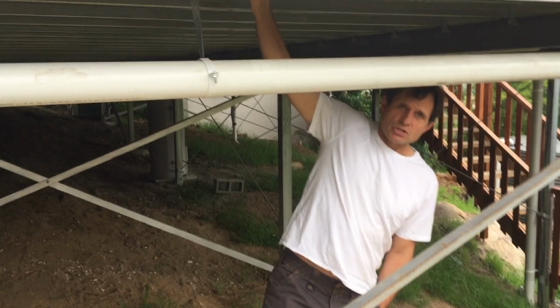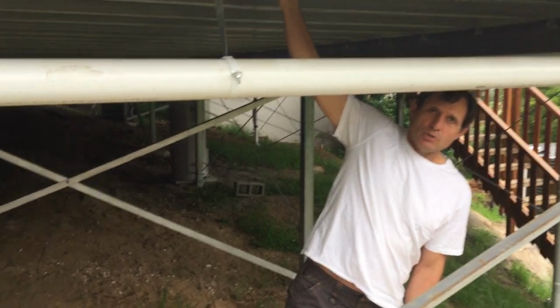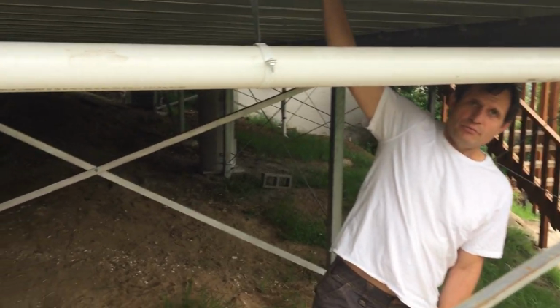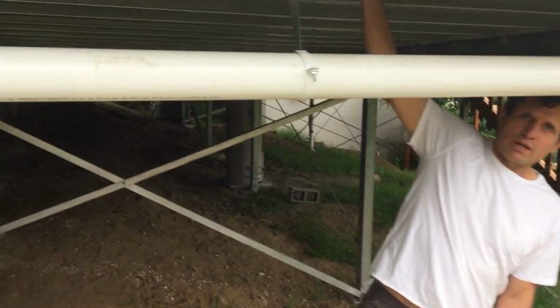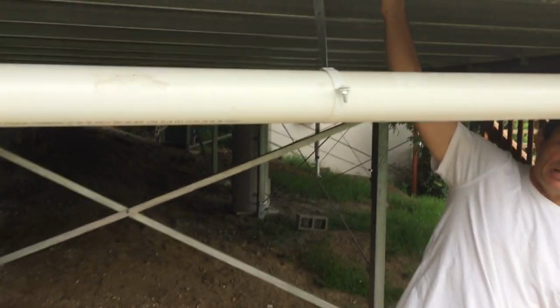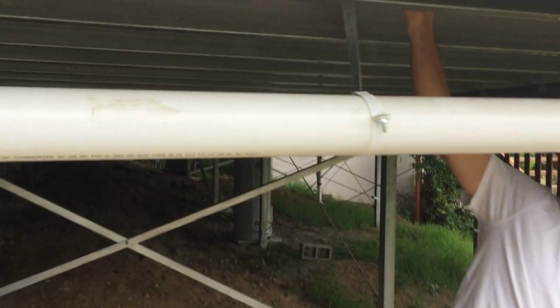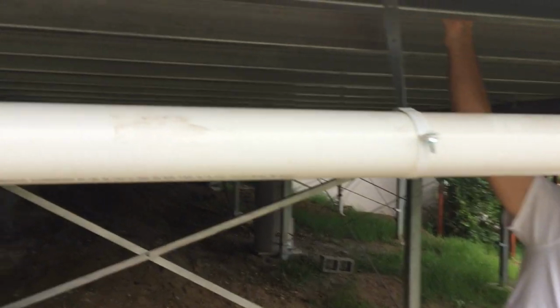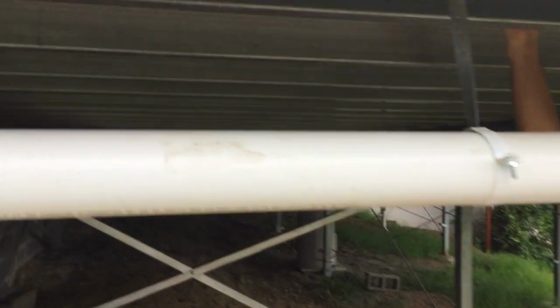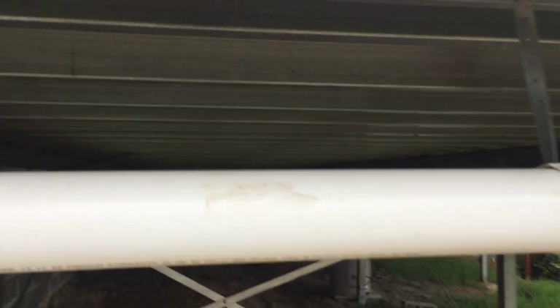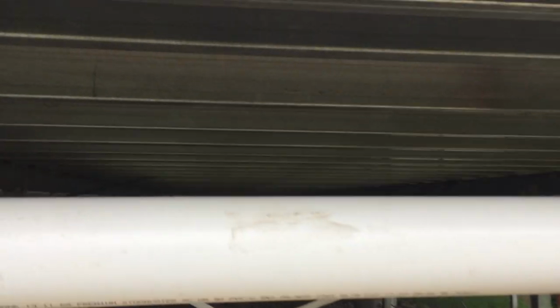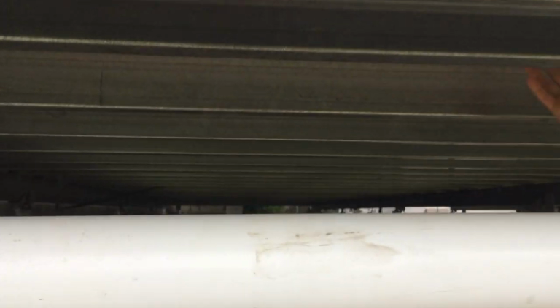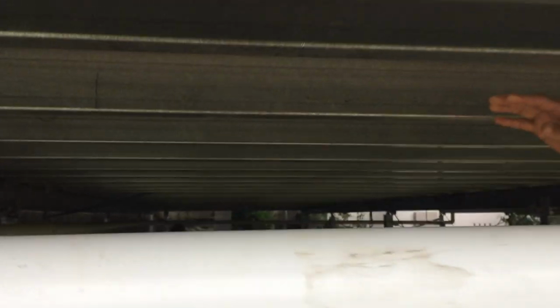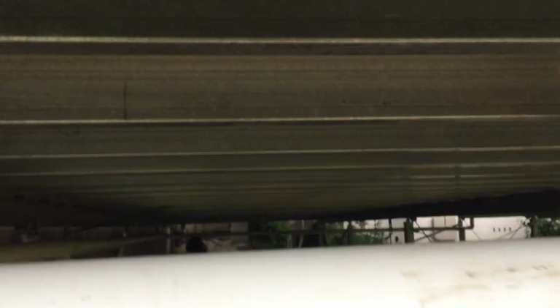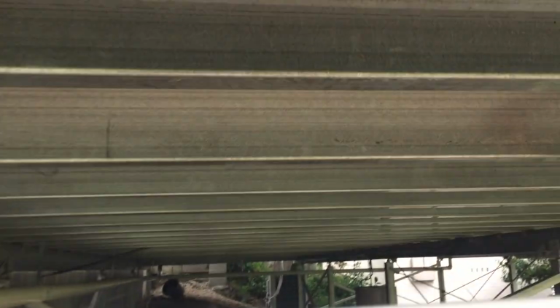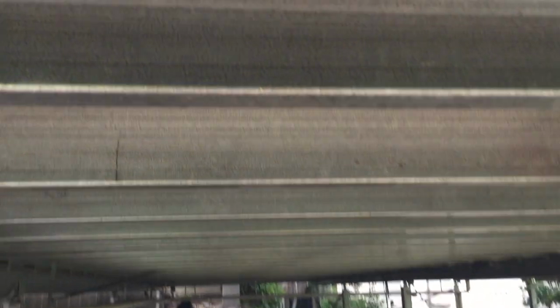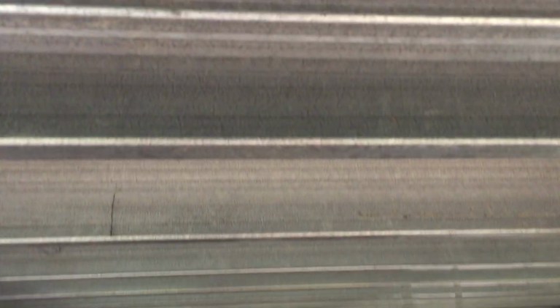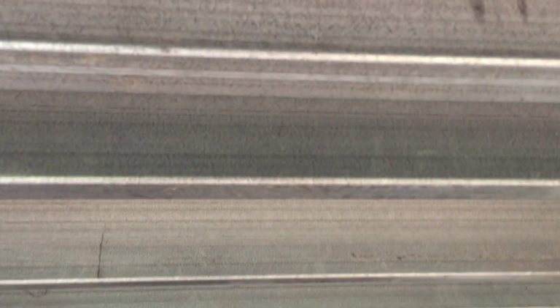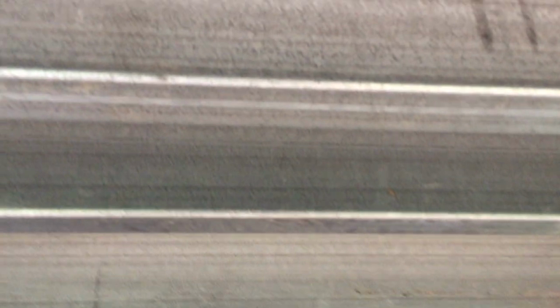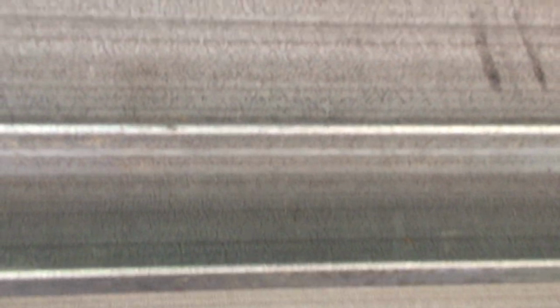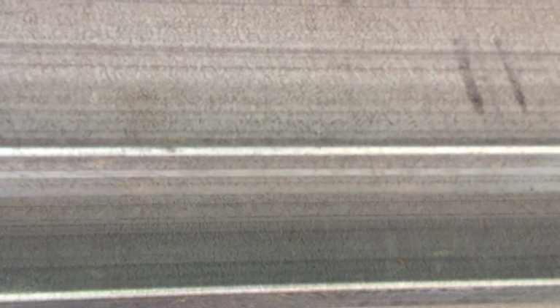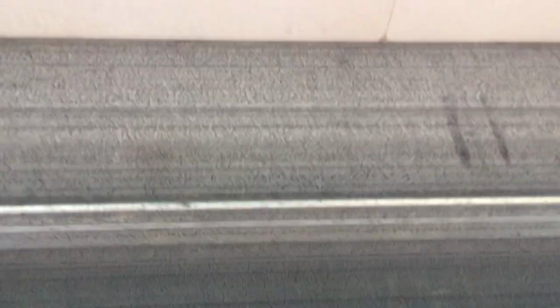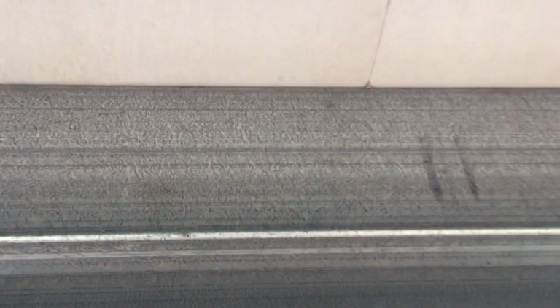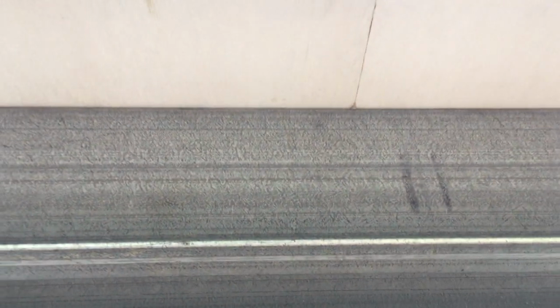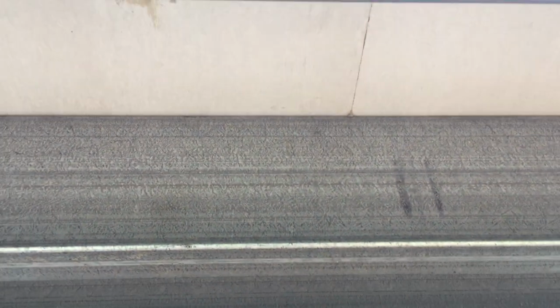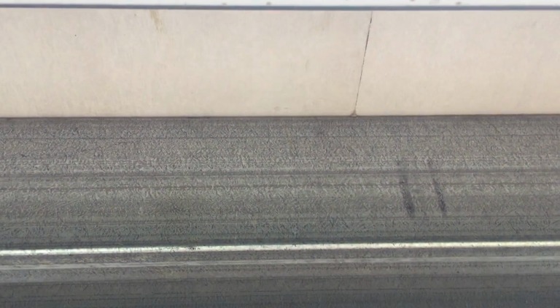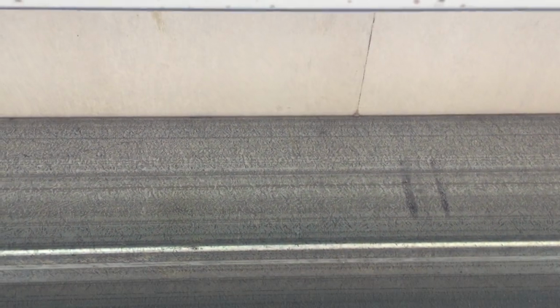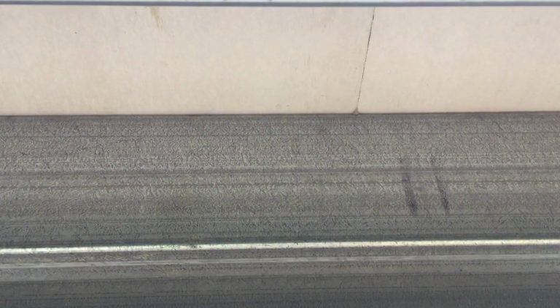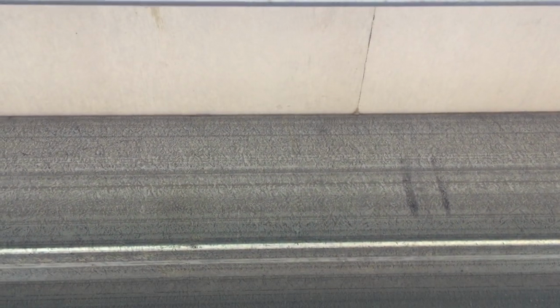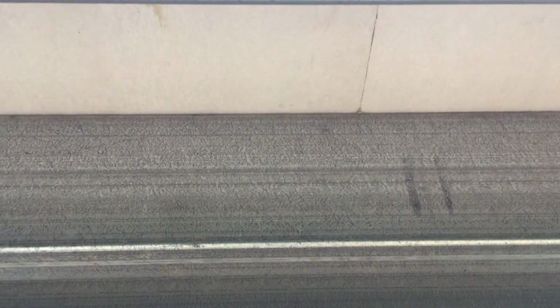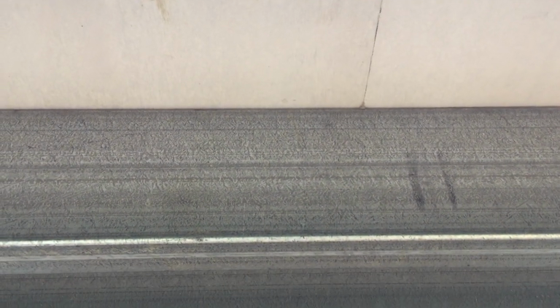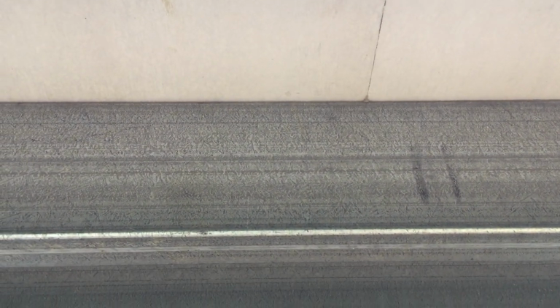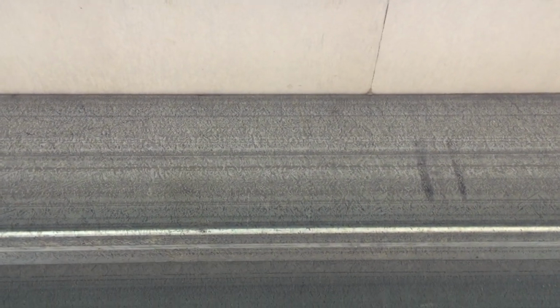If you want to get any sort of energy rating in your house, you then have to seal the underneath of these joists here, and you have to place insulation in there as well.